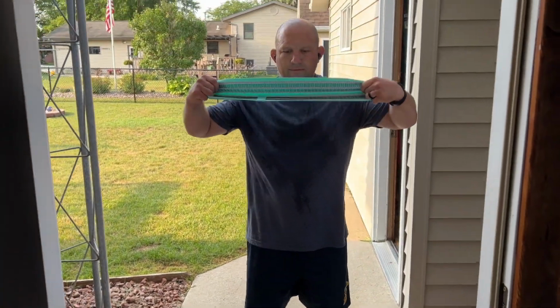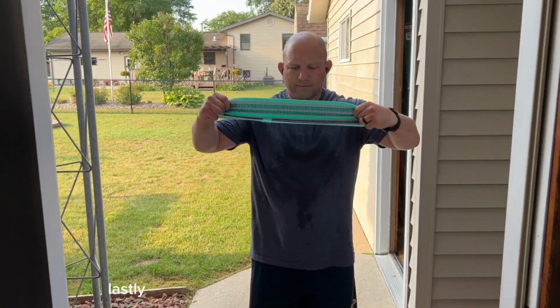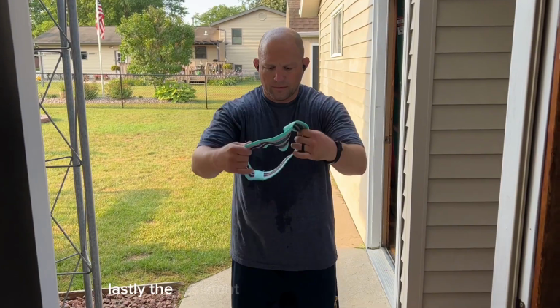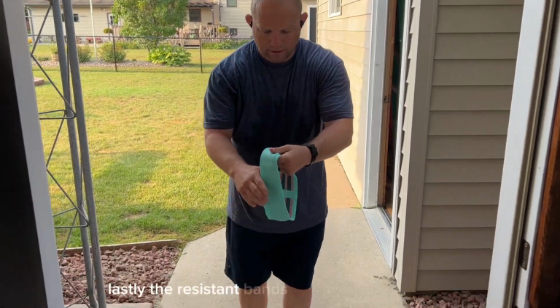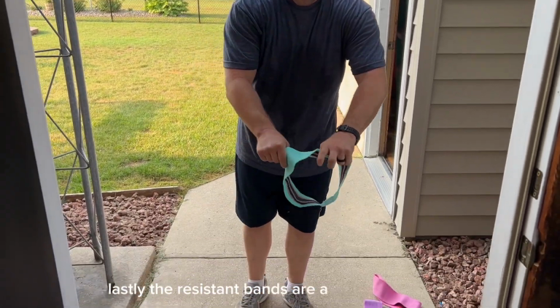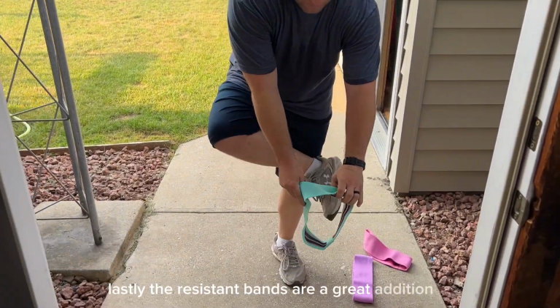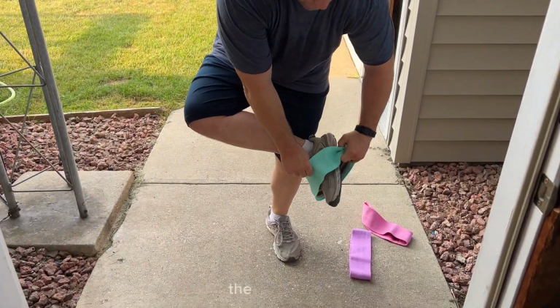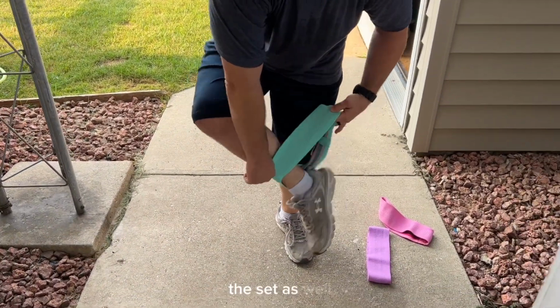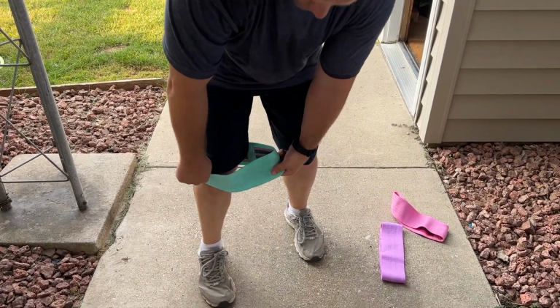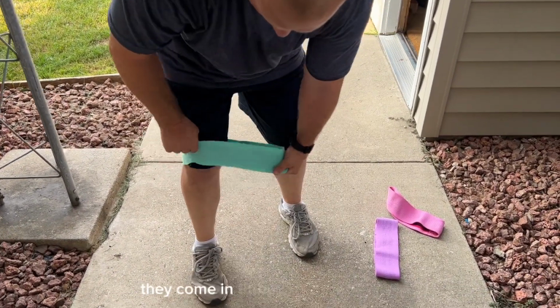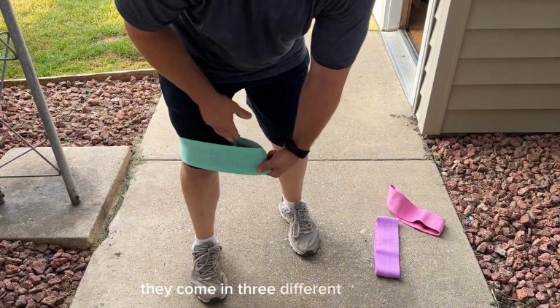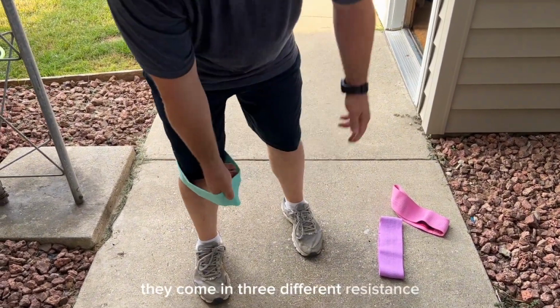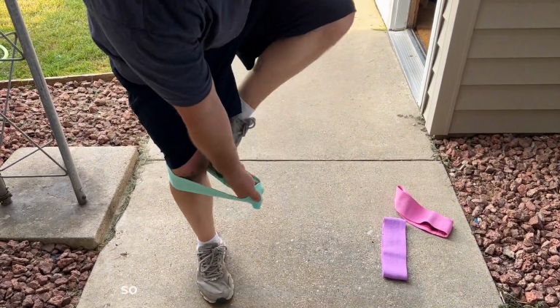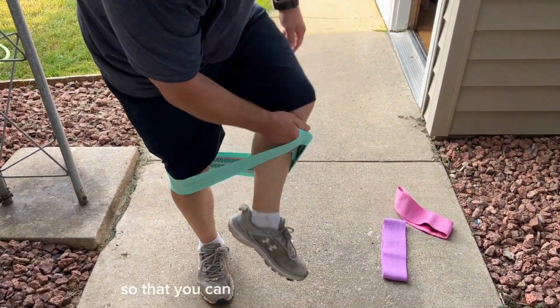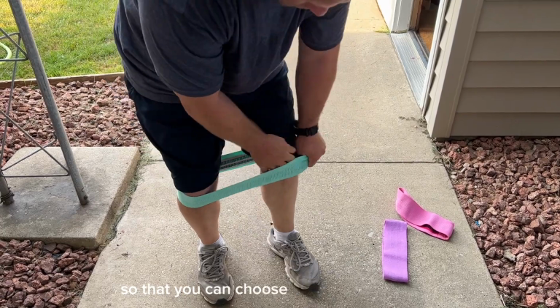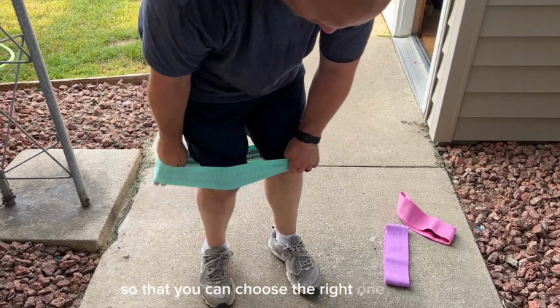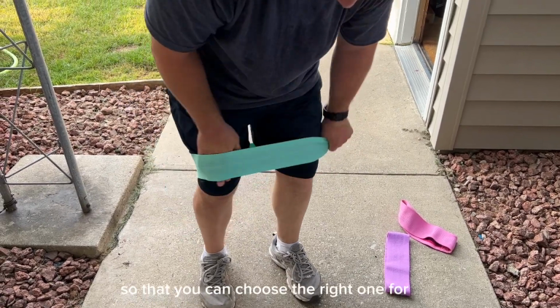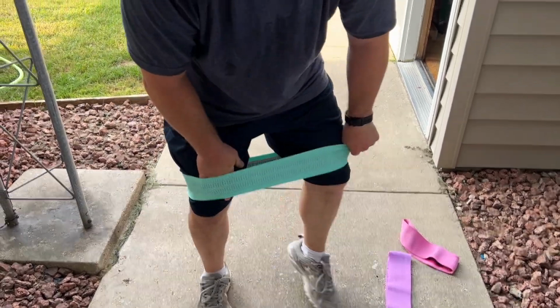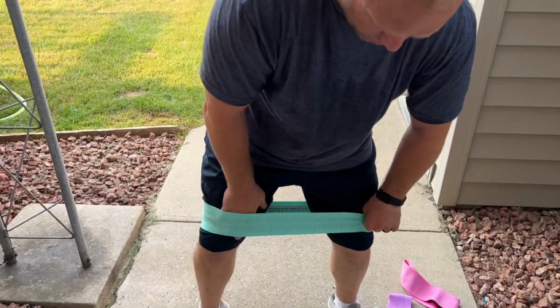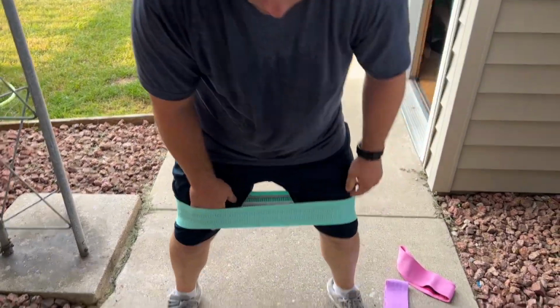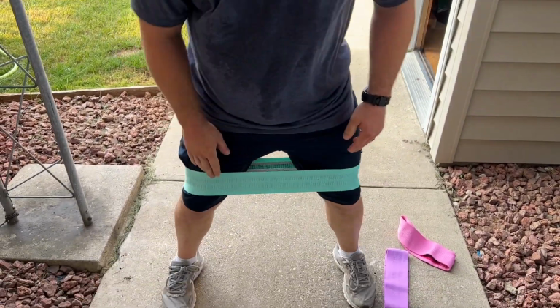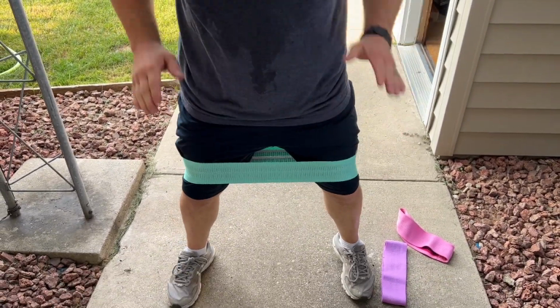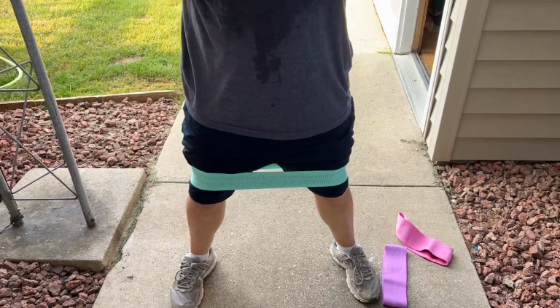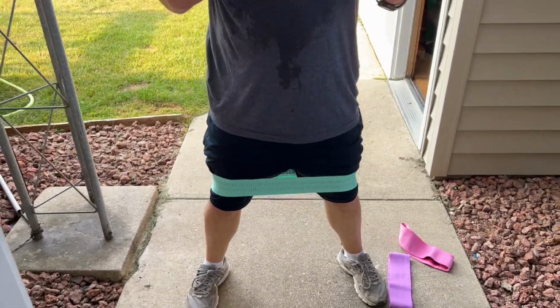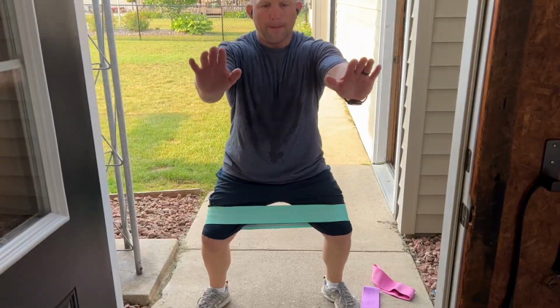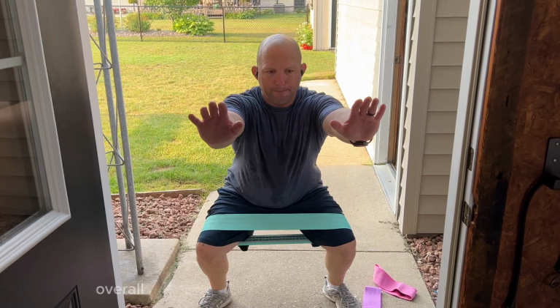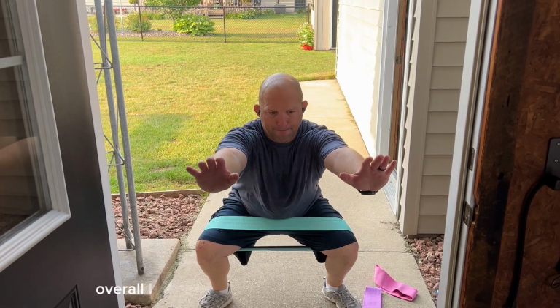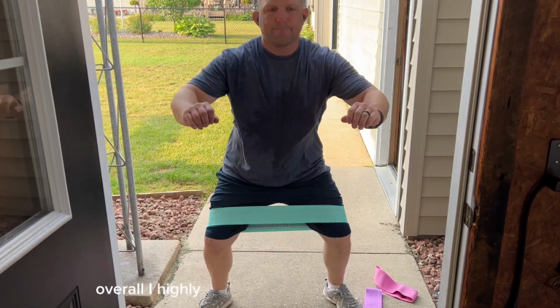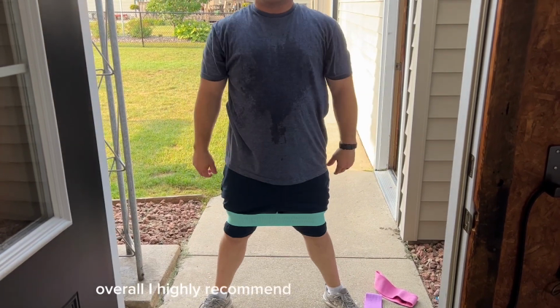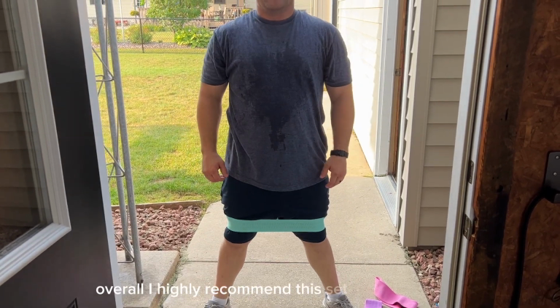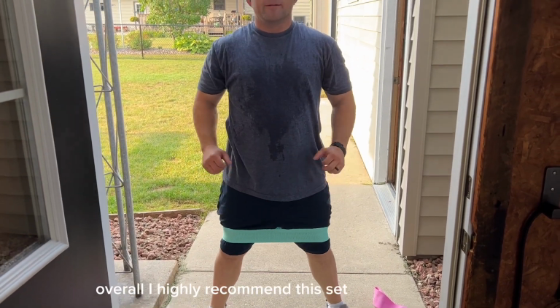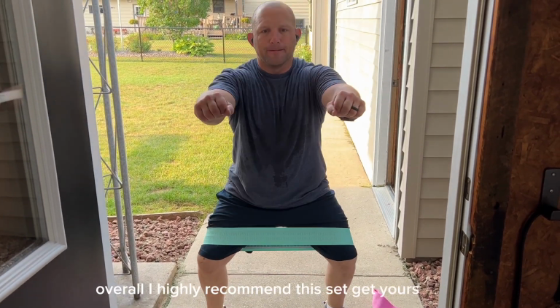The resistant bands are a great addition to the set as well. They come in three different resistance levels so that you can choose the right one for you. Overall, I highly recommend this set. Get yours today!